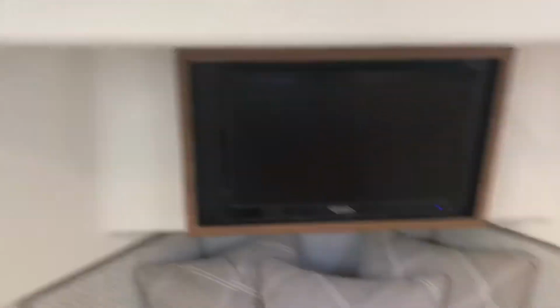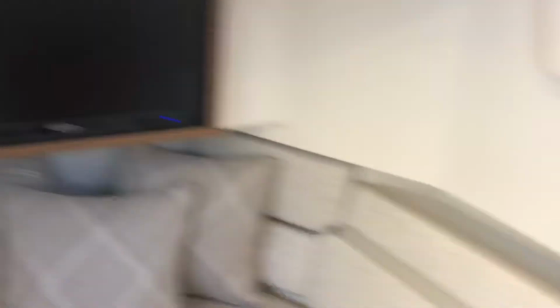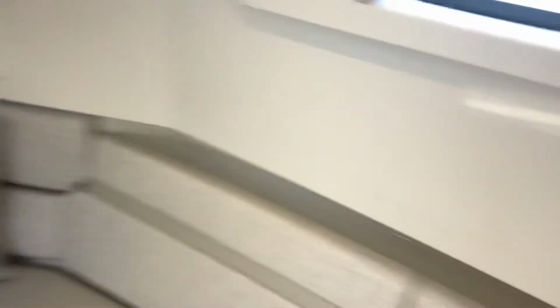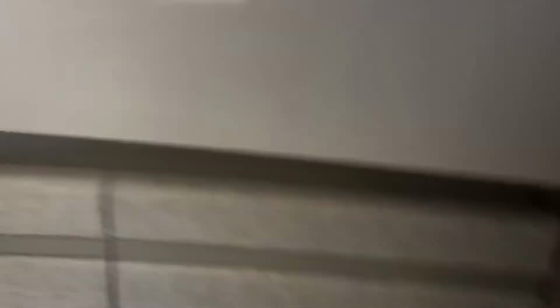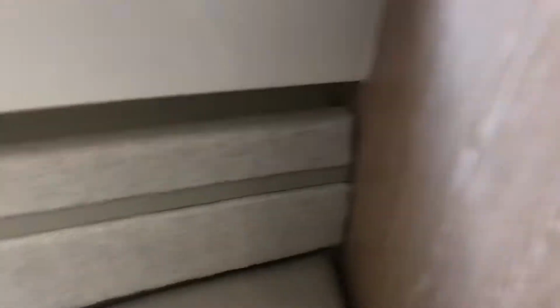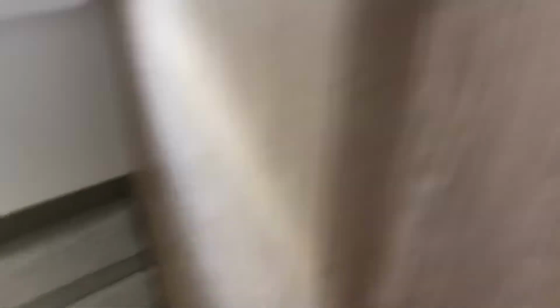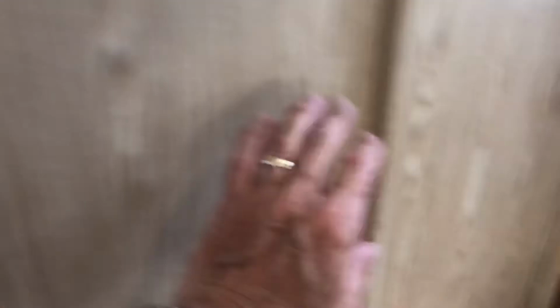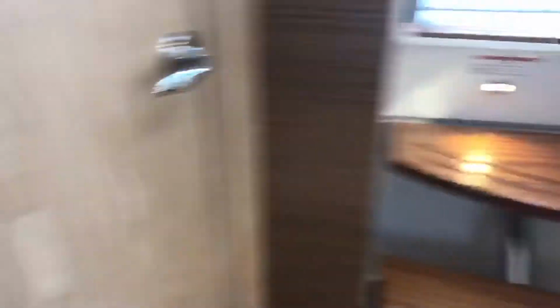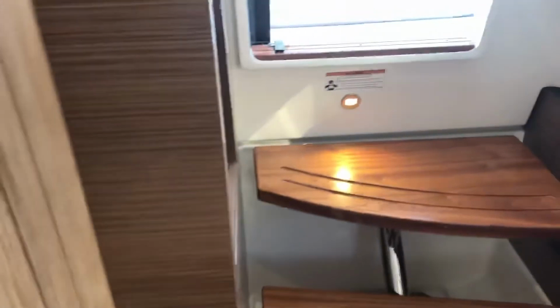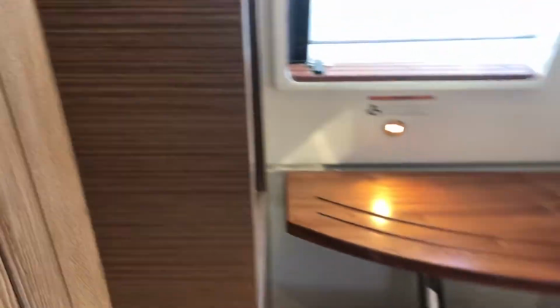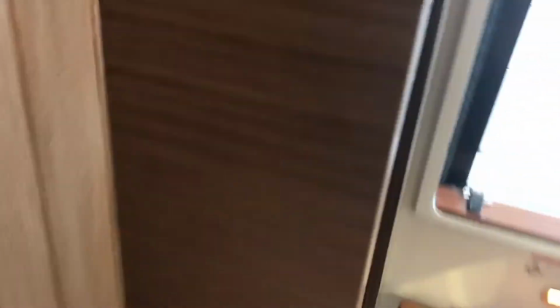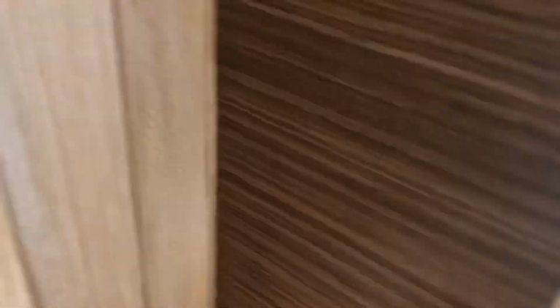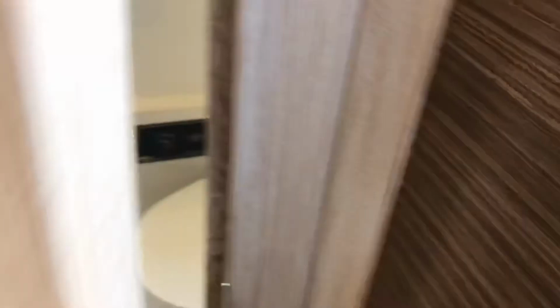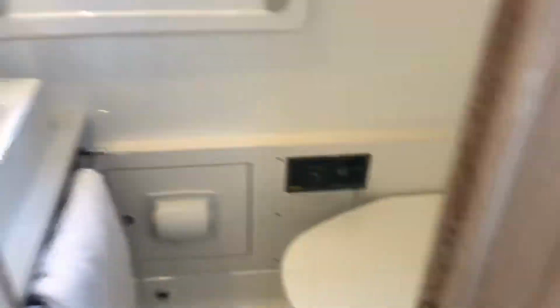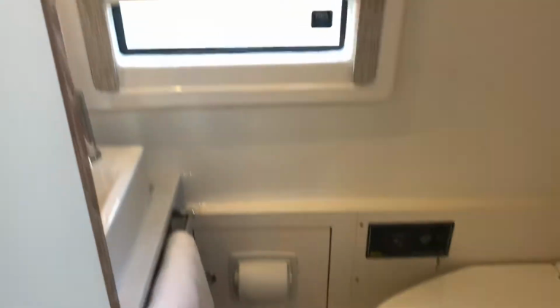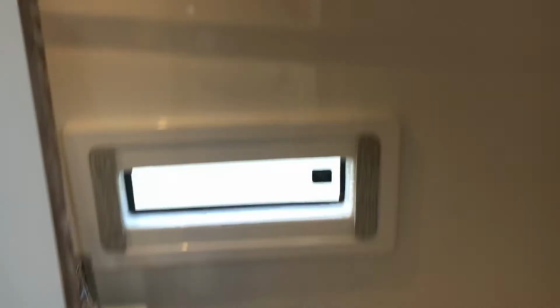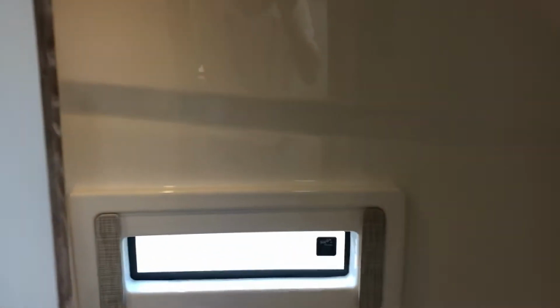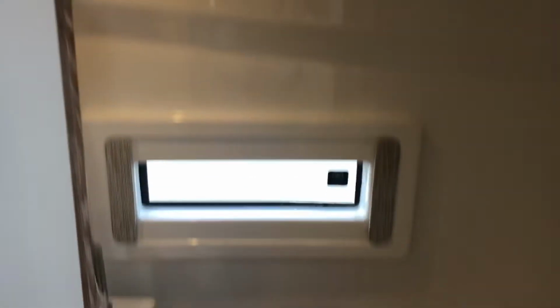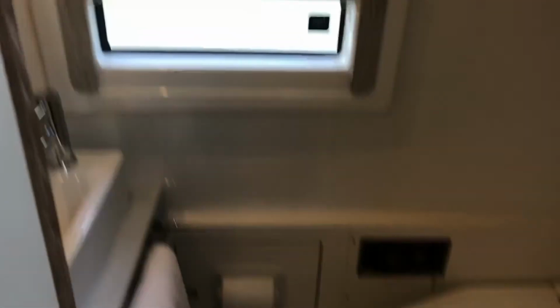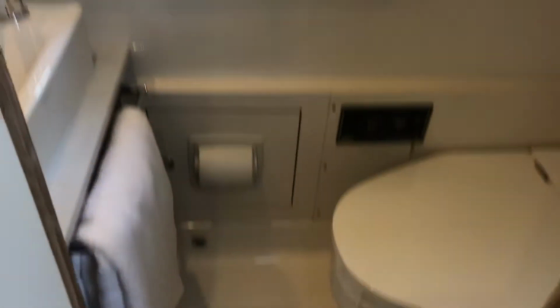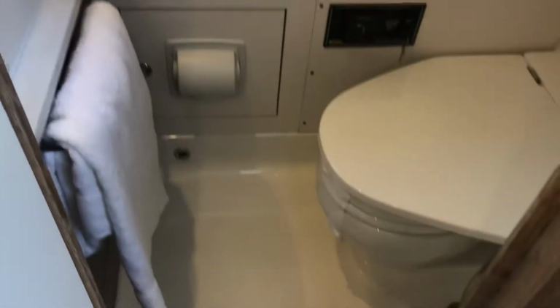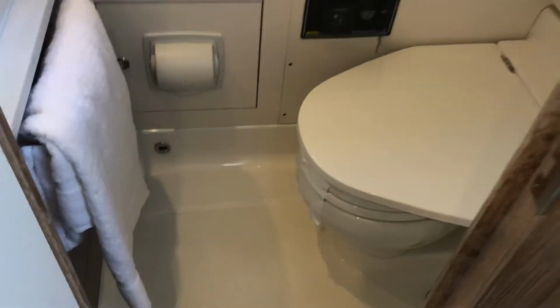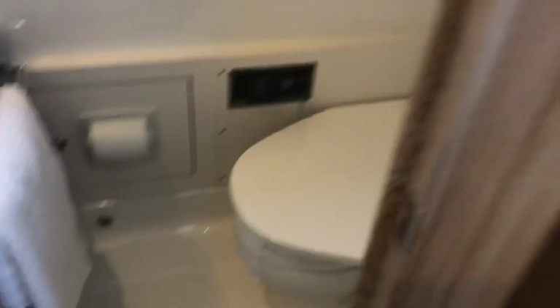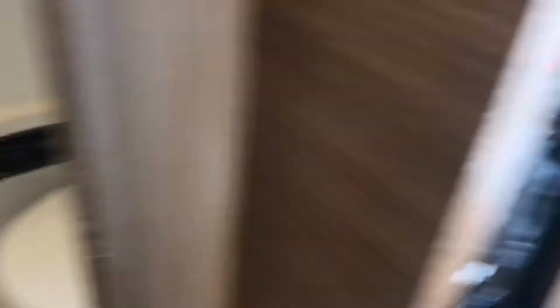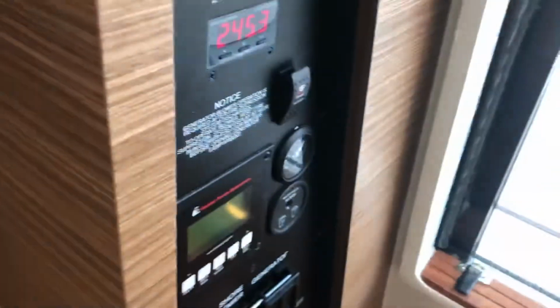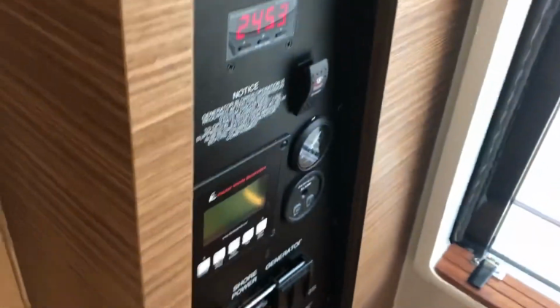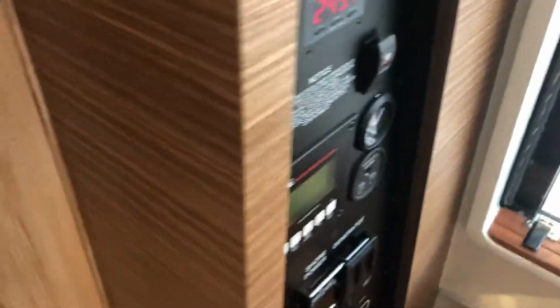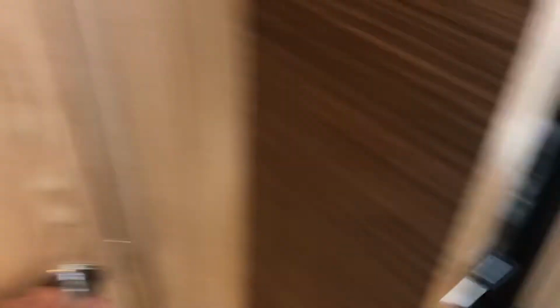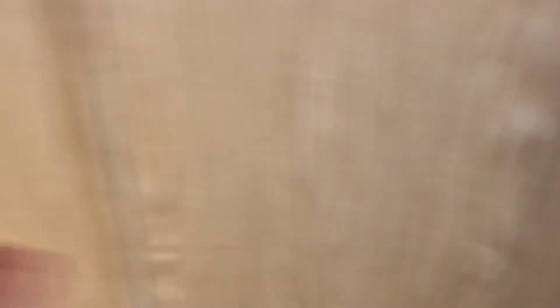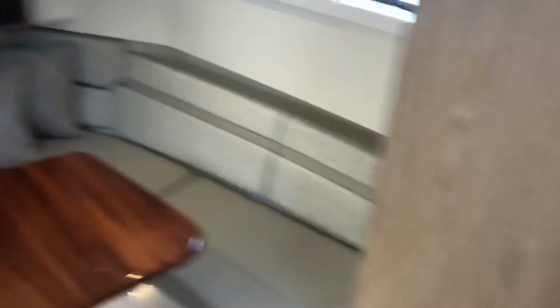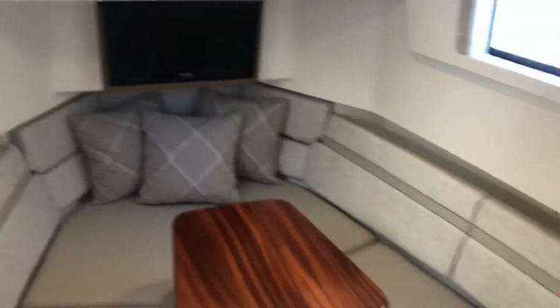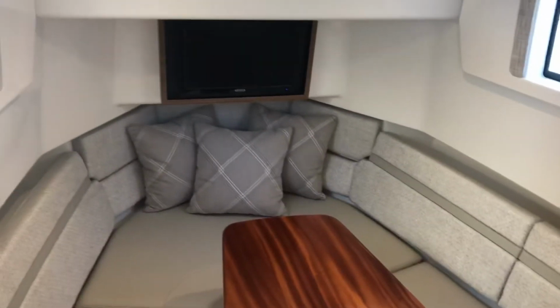TV on the forward bulkhead. This drops to make a double berth. Head. Just a beautifully executed bow.